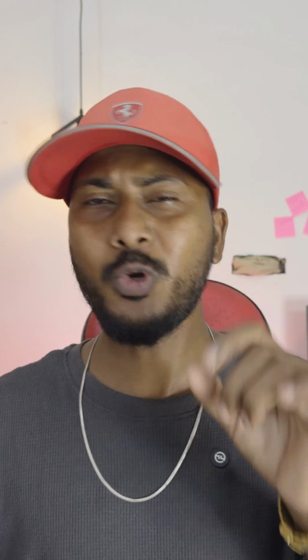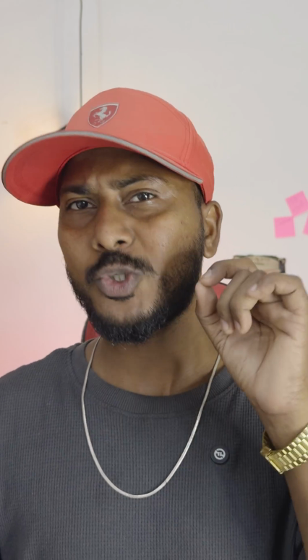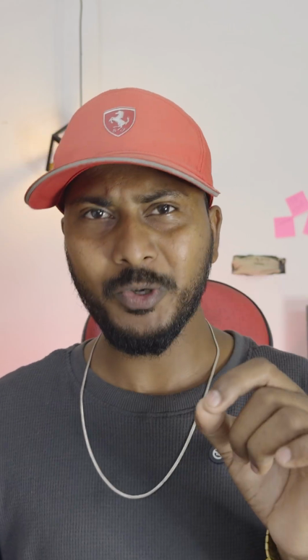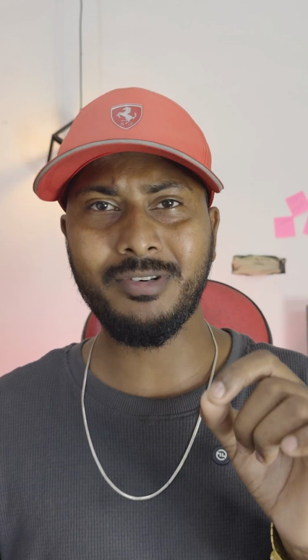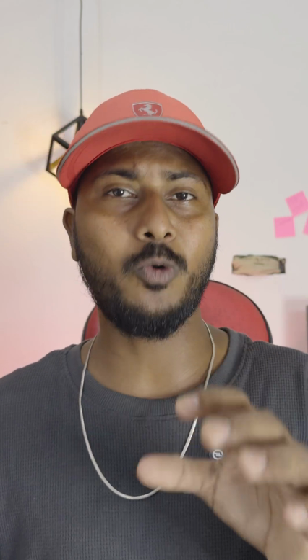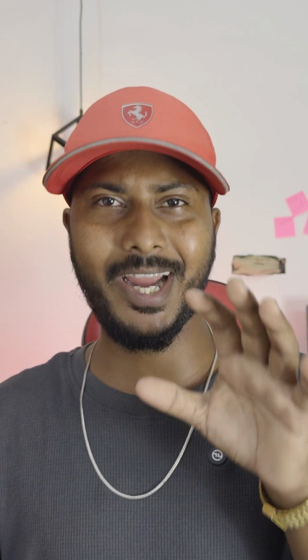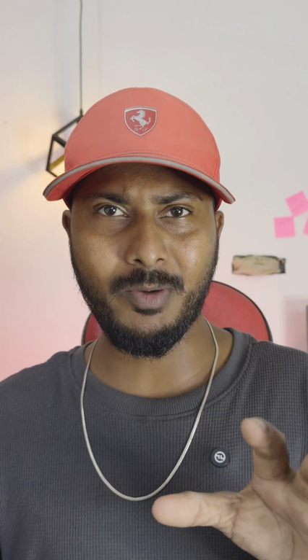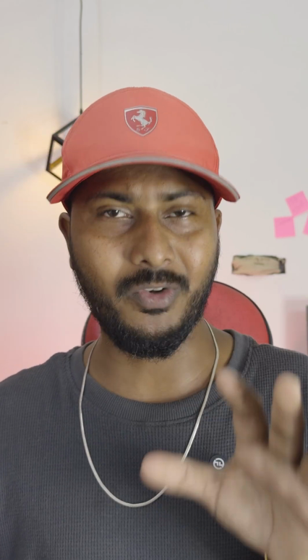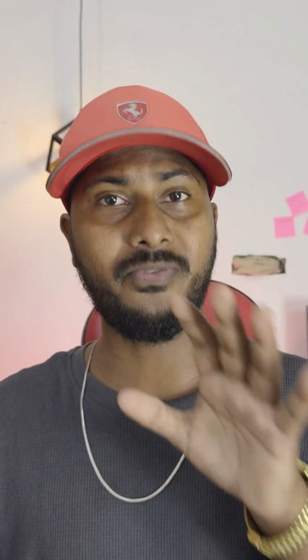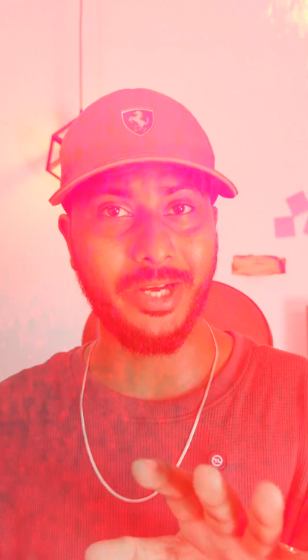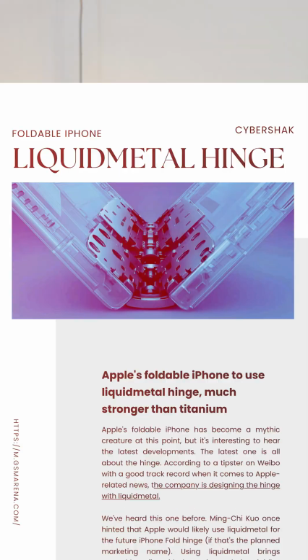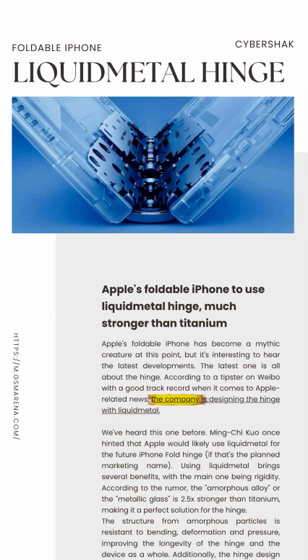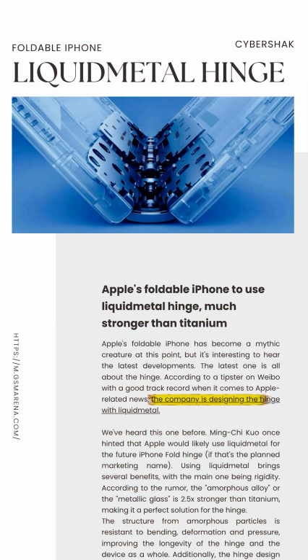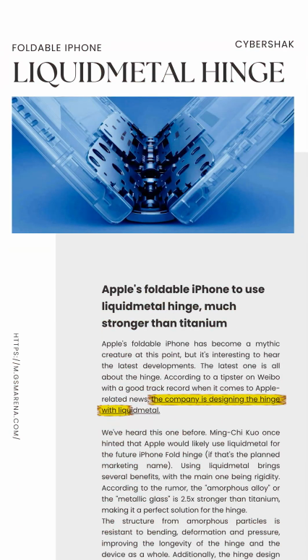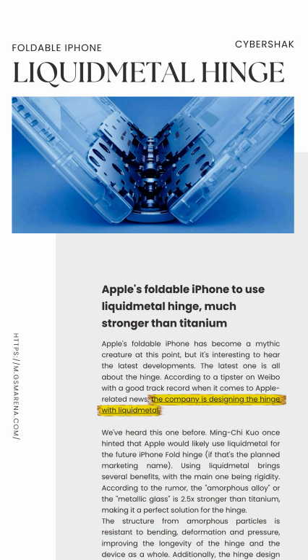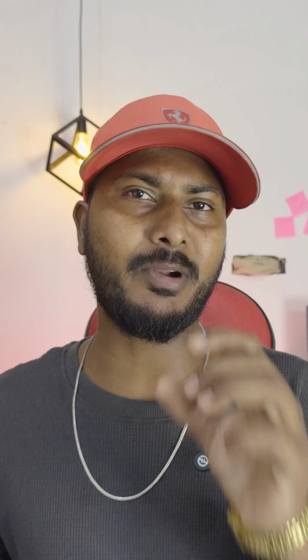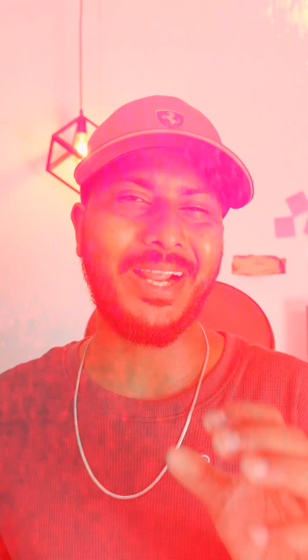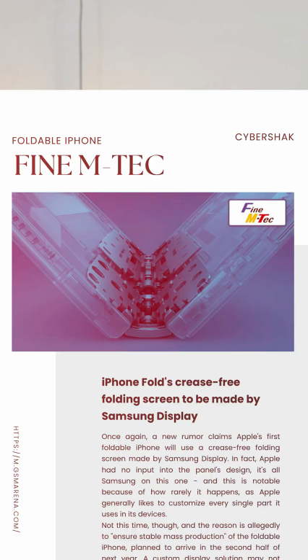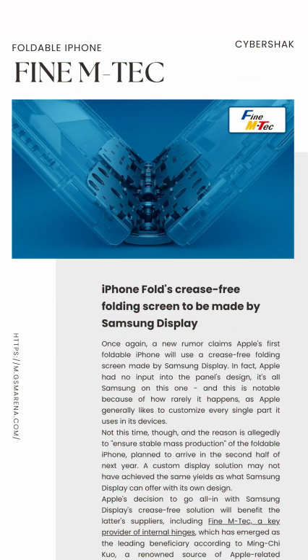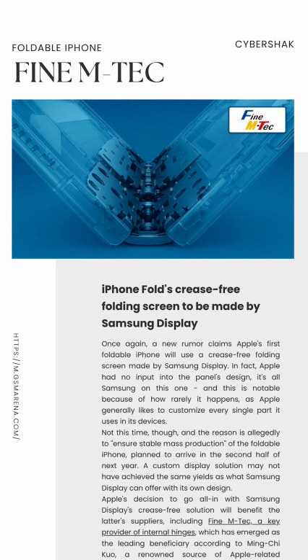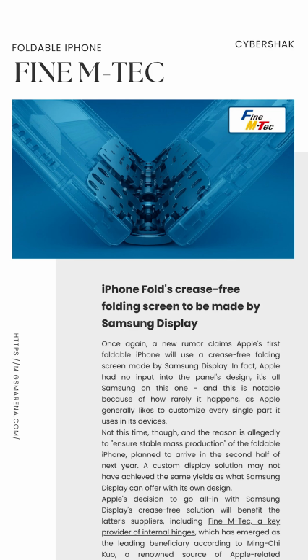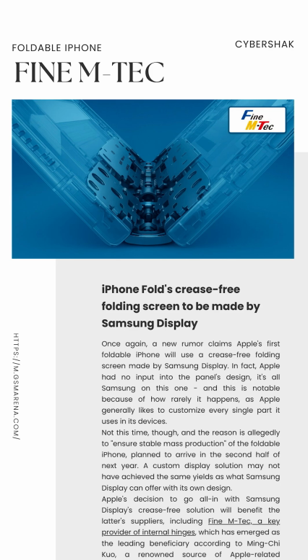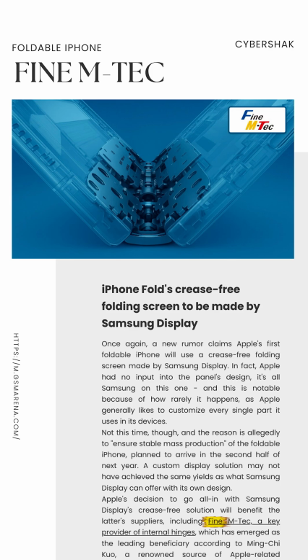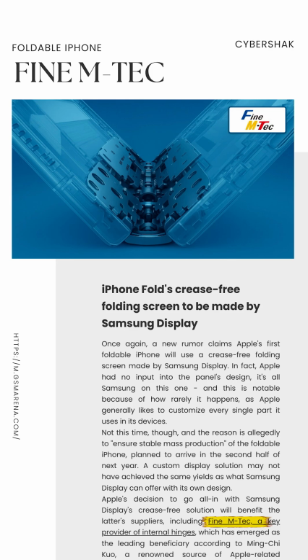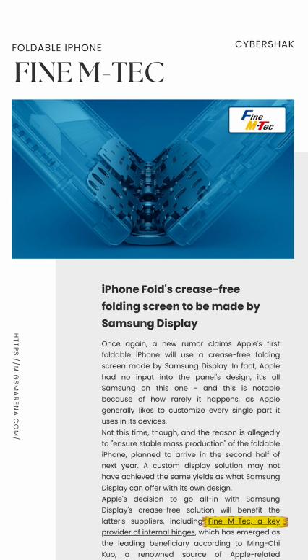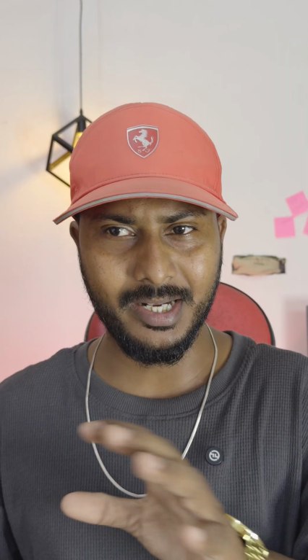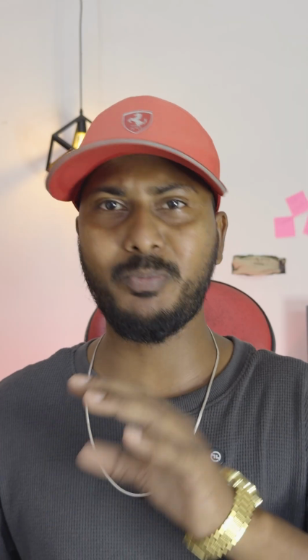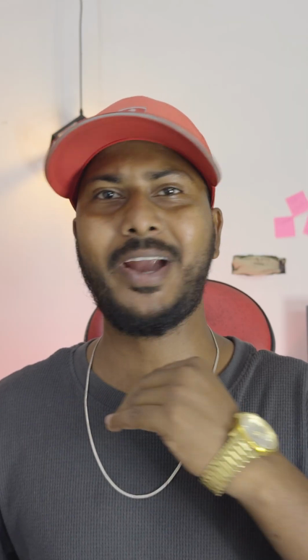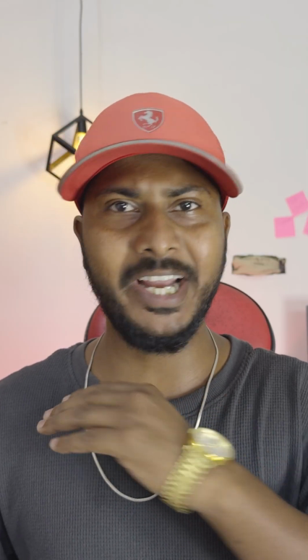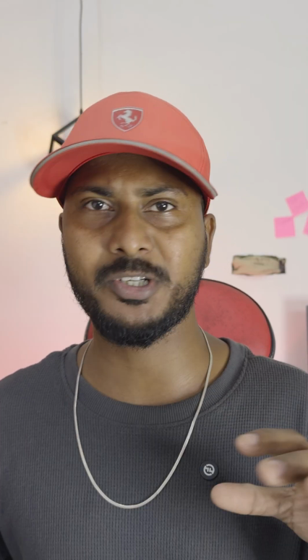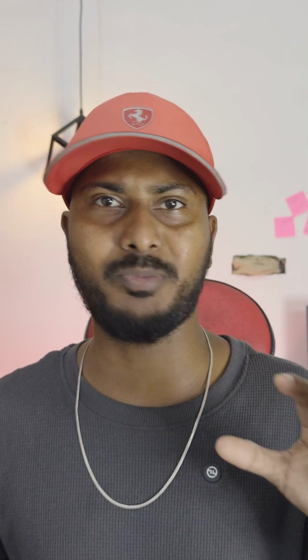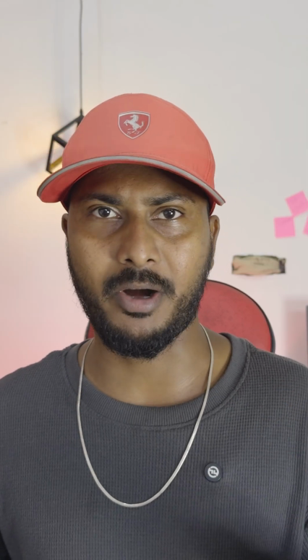It's going to be super thin, around 9mm when folded, and will use a liquid metal hinge developed by Samsung's partner FineM Tech, who will provide 80% of the parts.